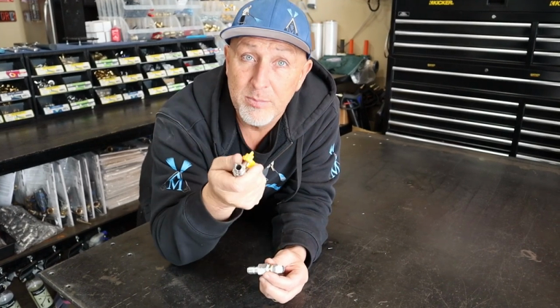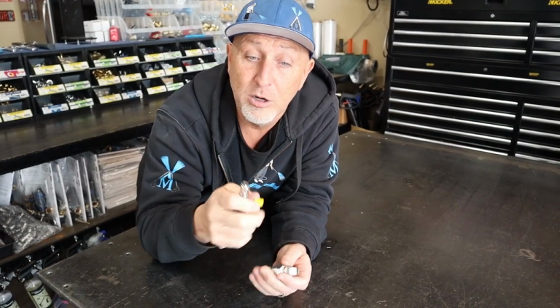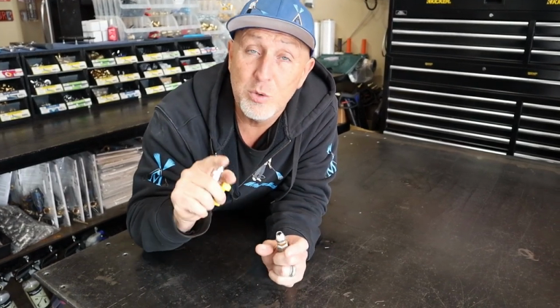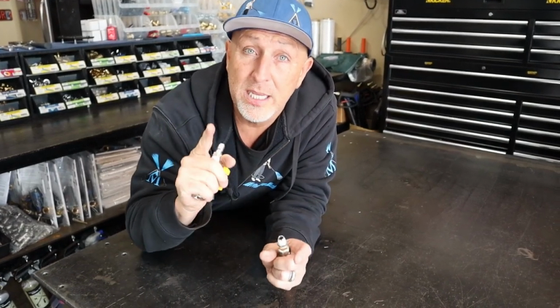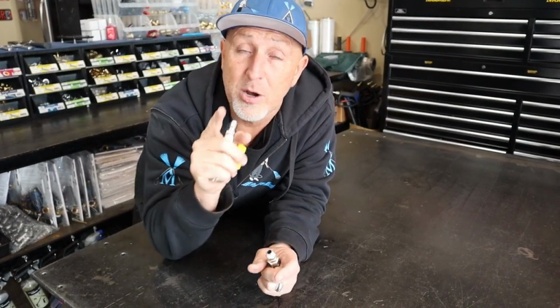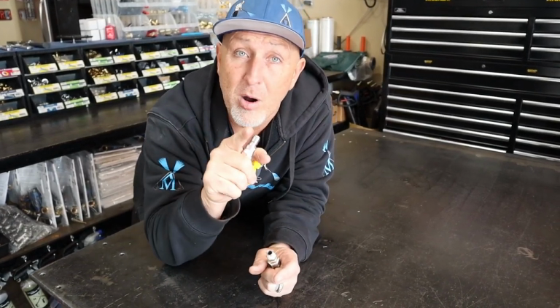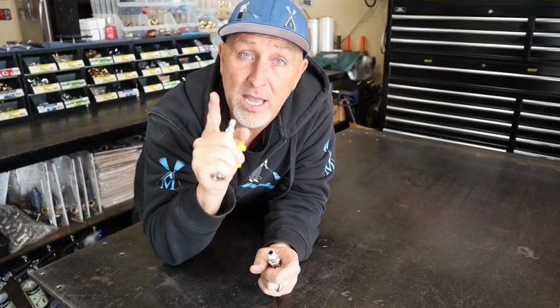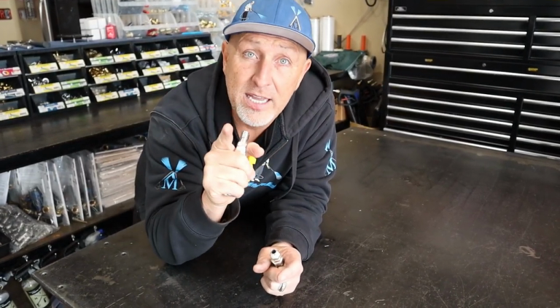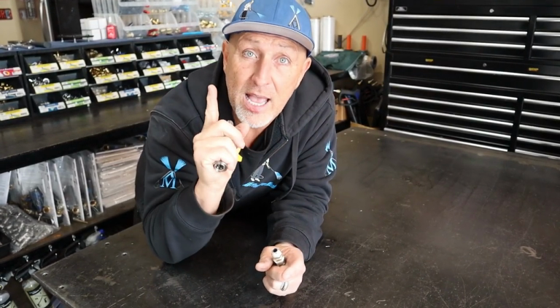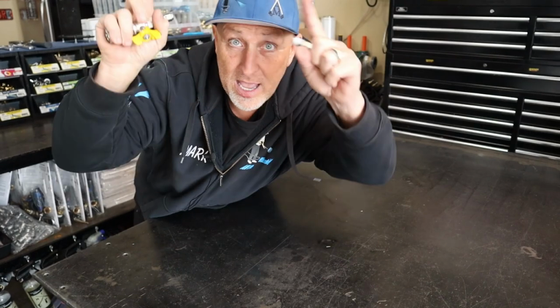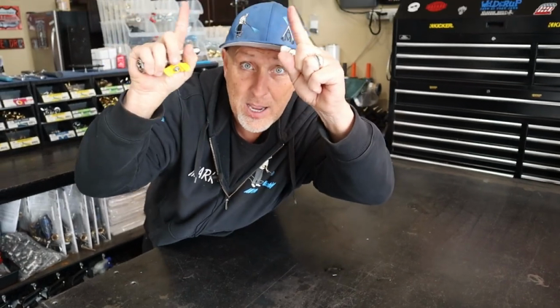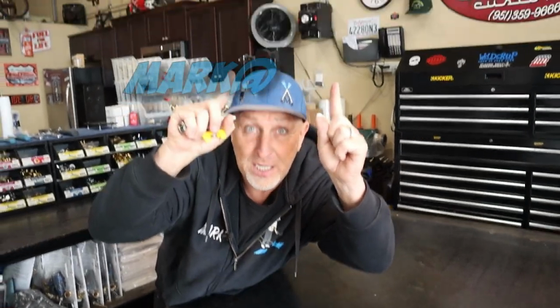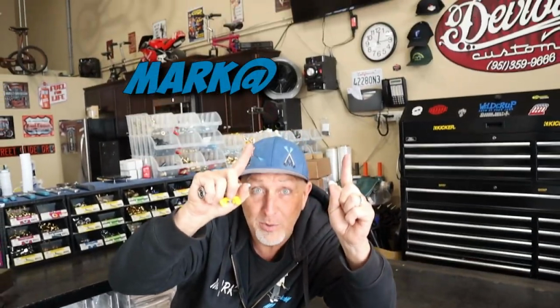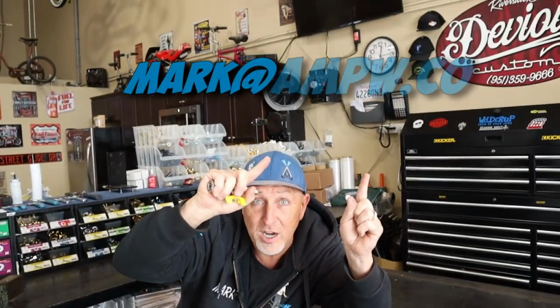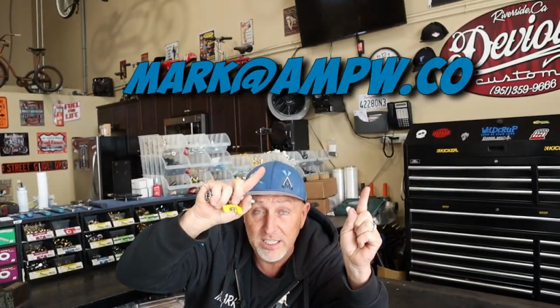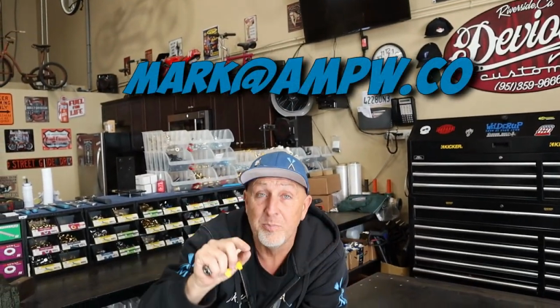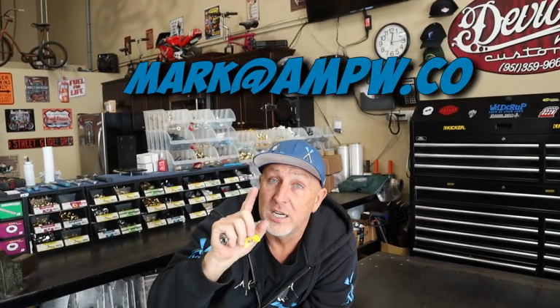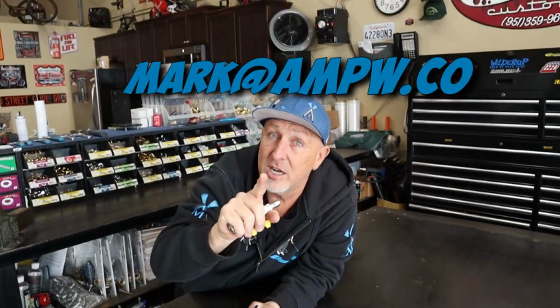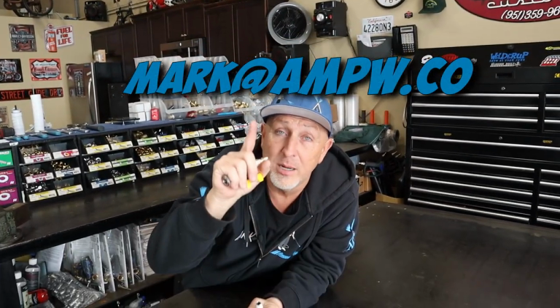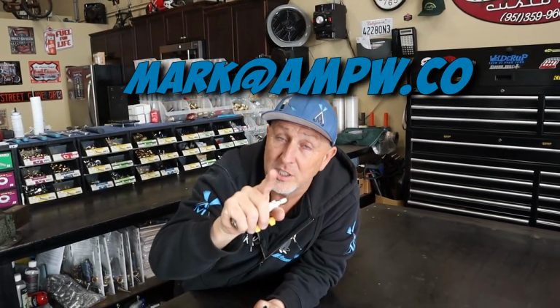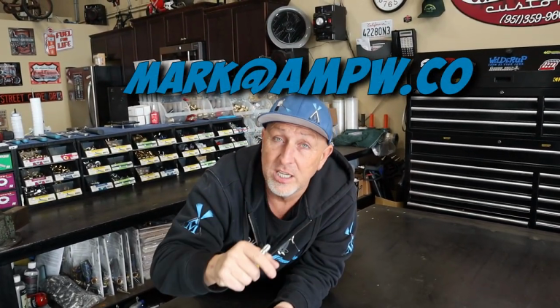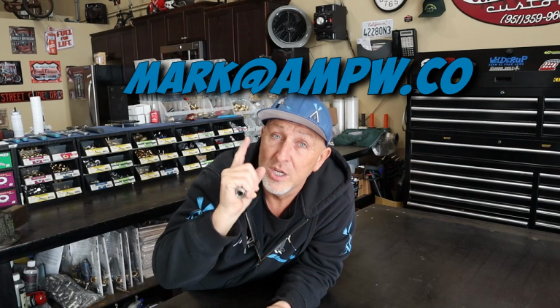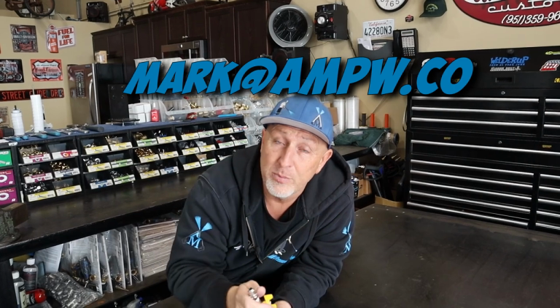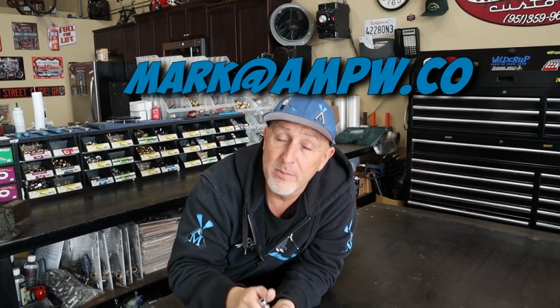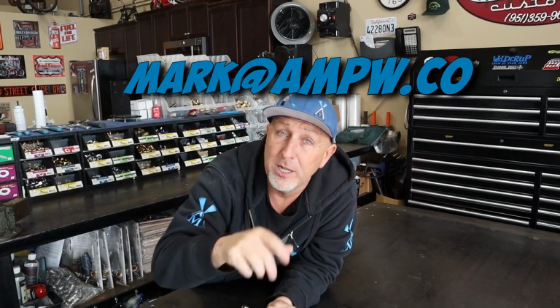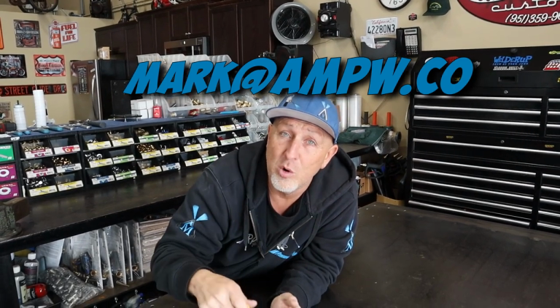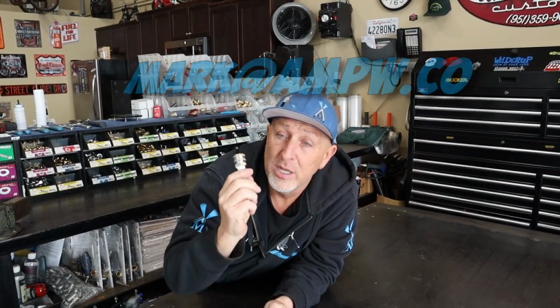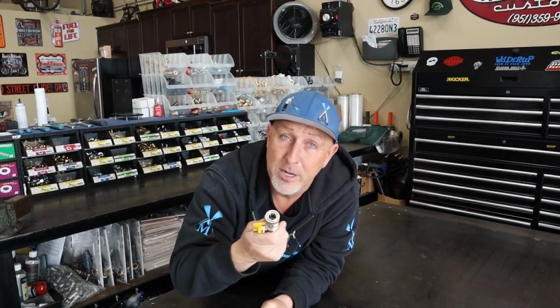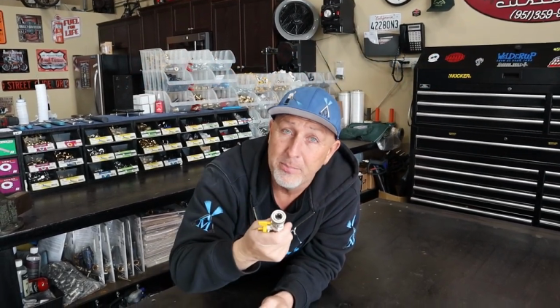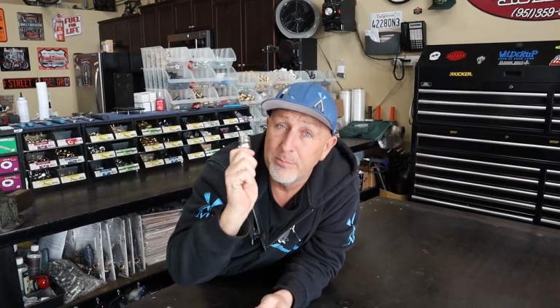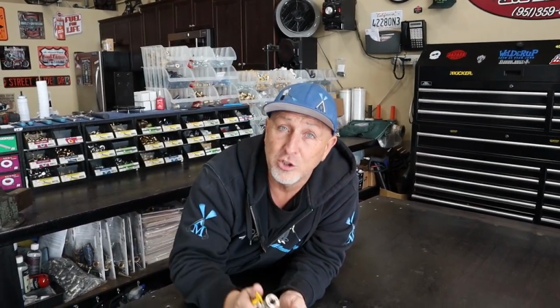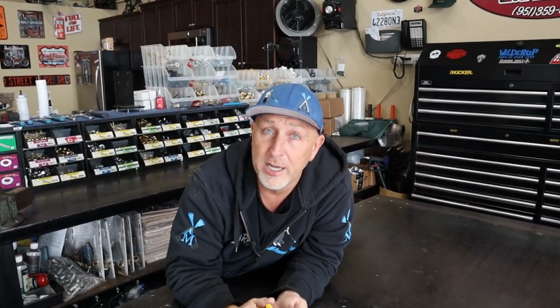Give me a call, shoot me an email at mark@ampw.co — that's .co, not .com. Shoot me an email, place your order. You can come by and pick it up or I'll ship it out.